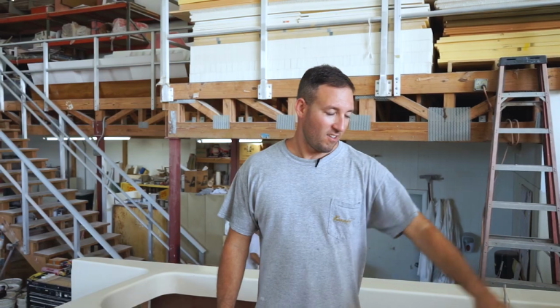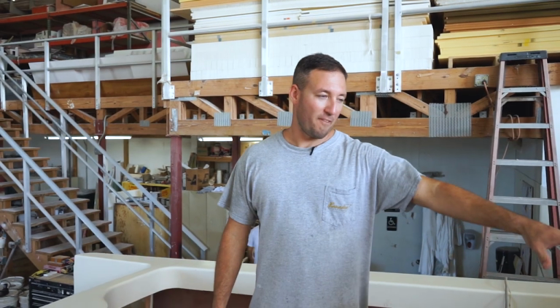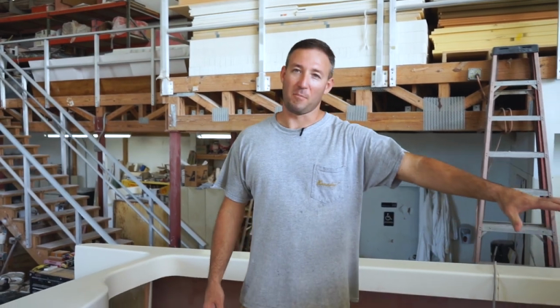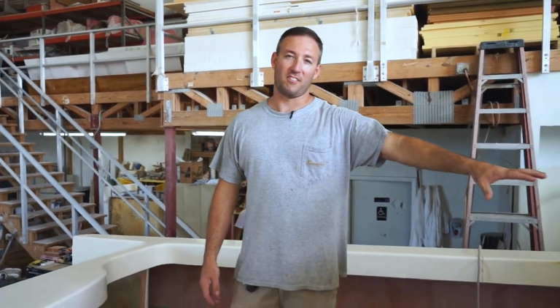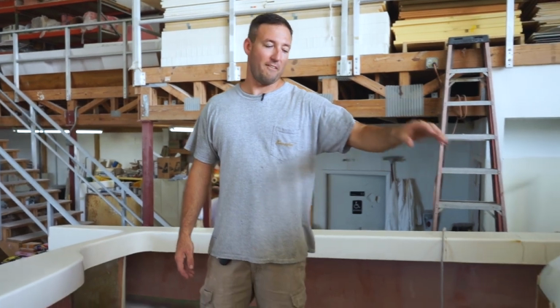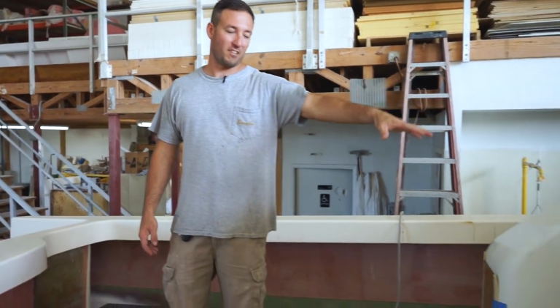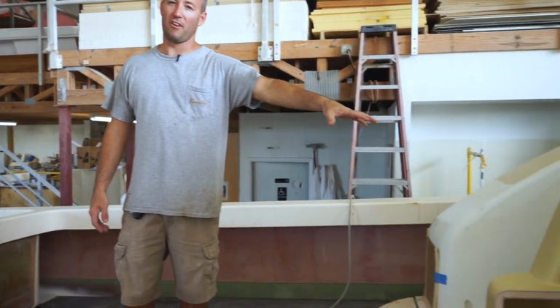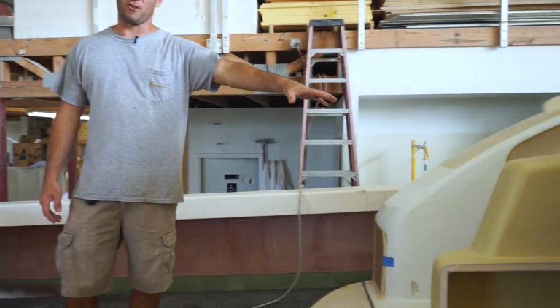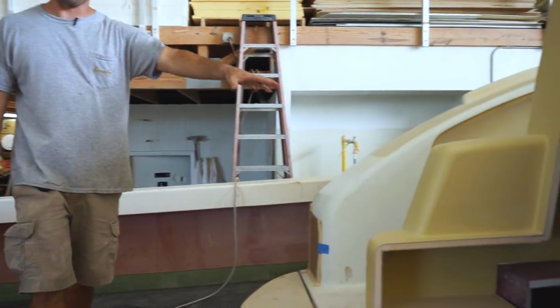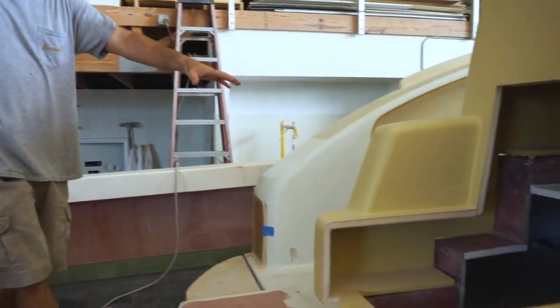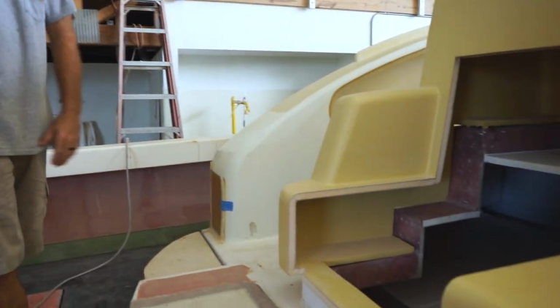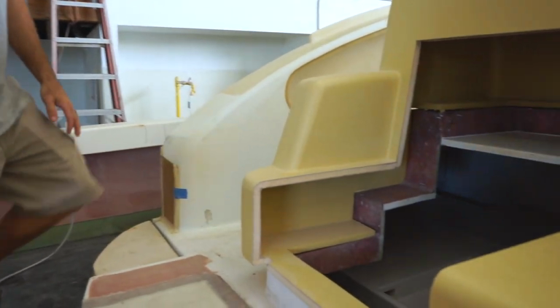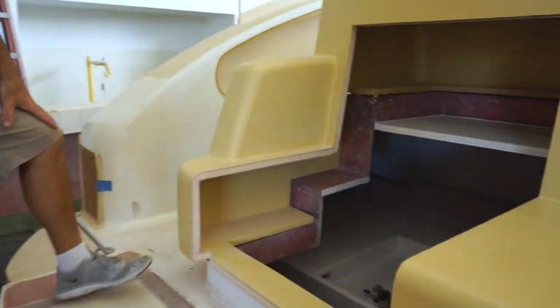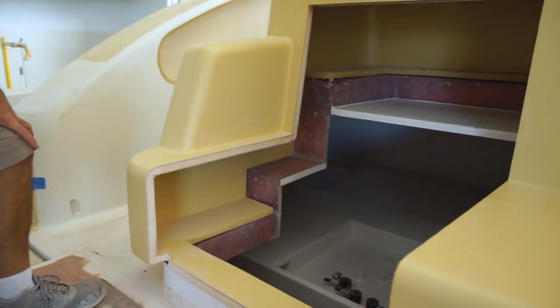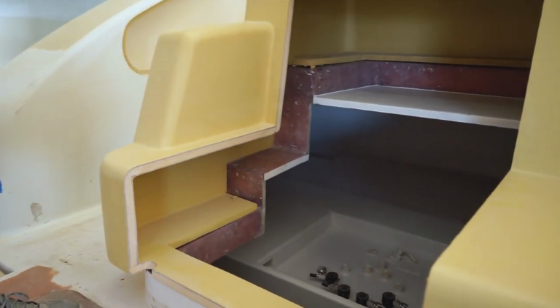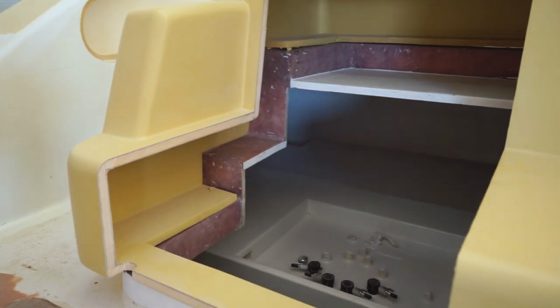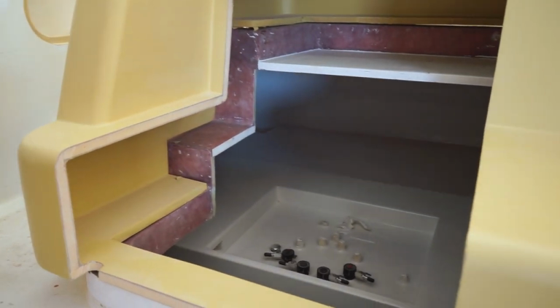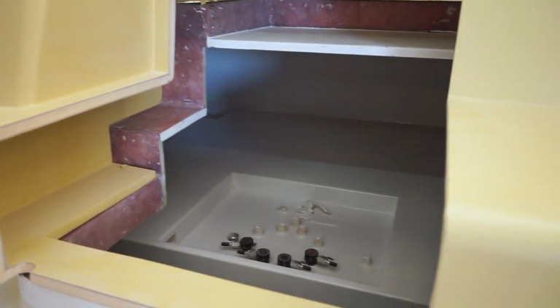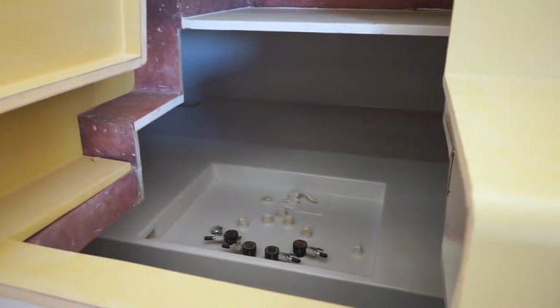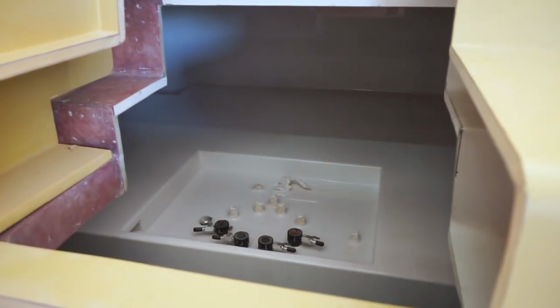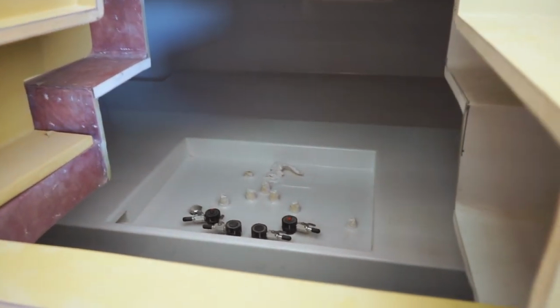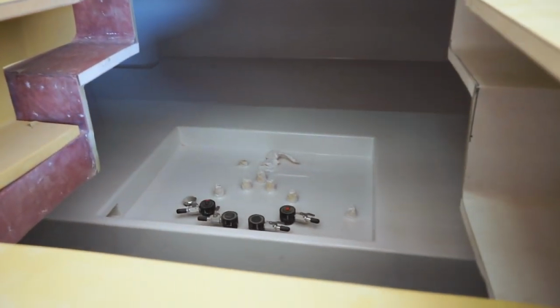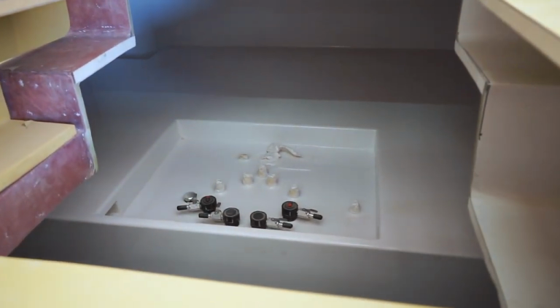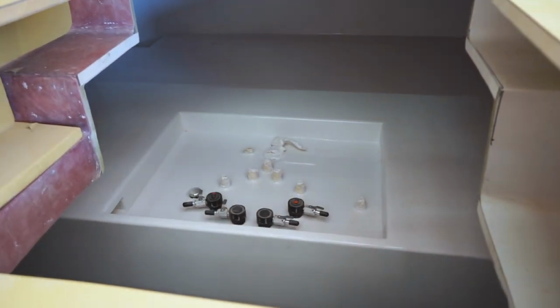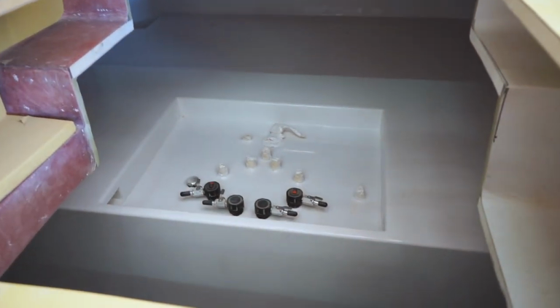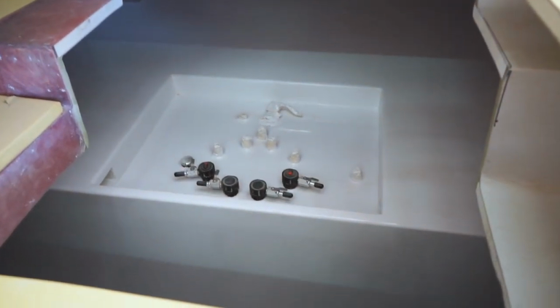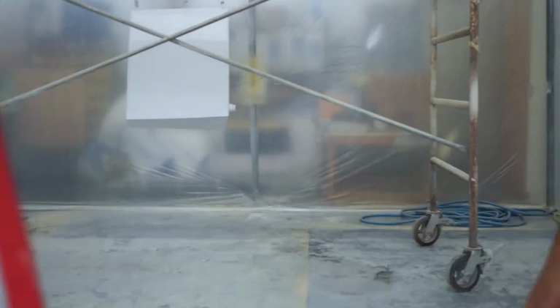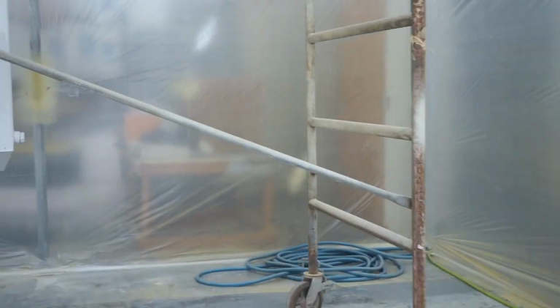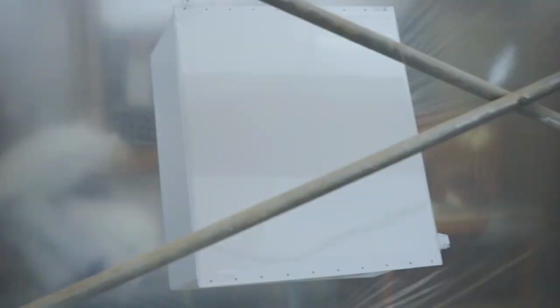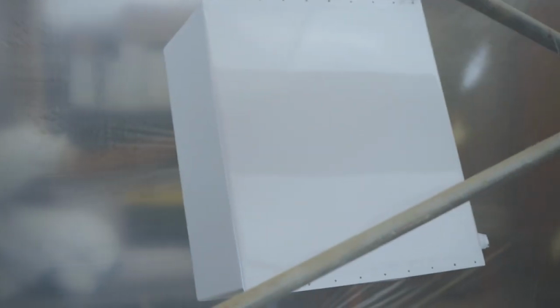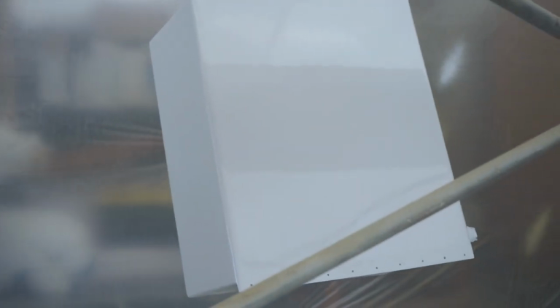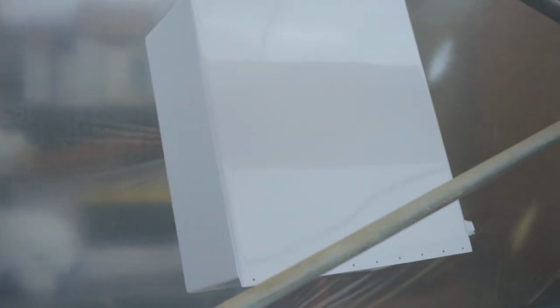On our aft-facing mezzanine seat we have our access down in for our generator and all our mechanical. As you can see, even all the bilges in our boats are fully finished — right down to we take every single pump apart, repaint them, and then put them back together and install them in the boat.